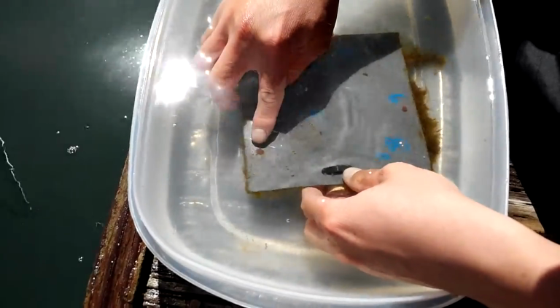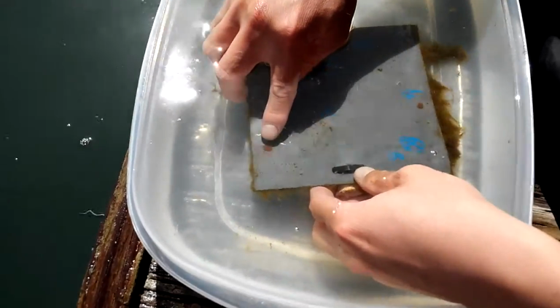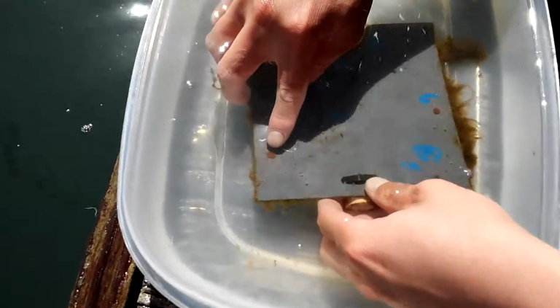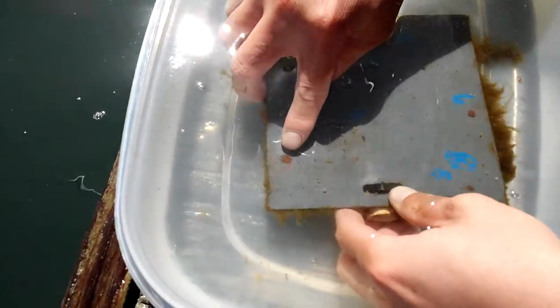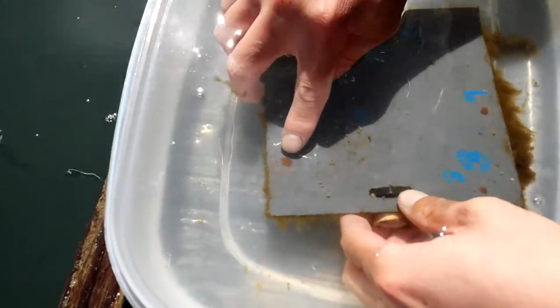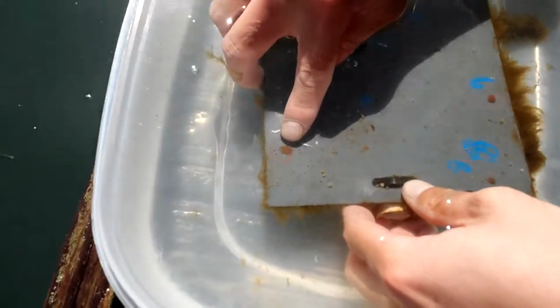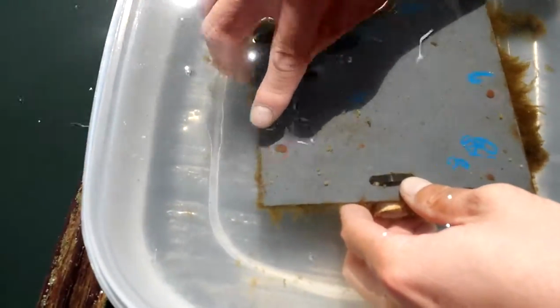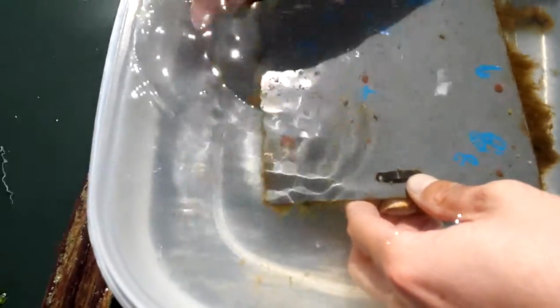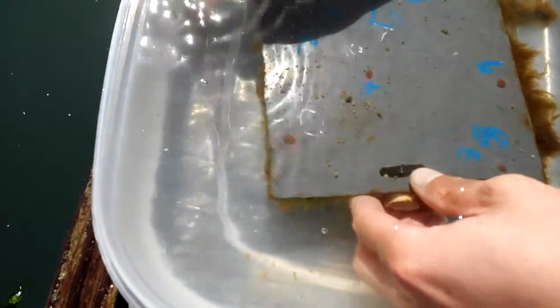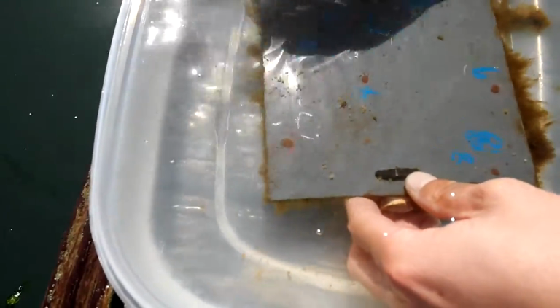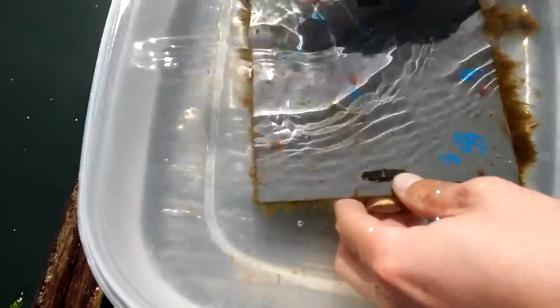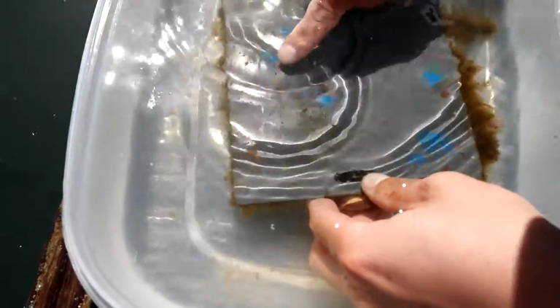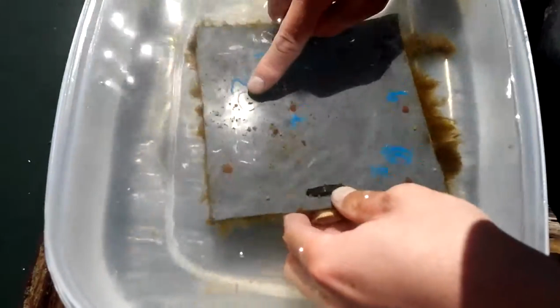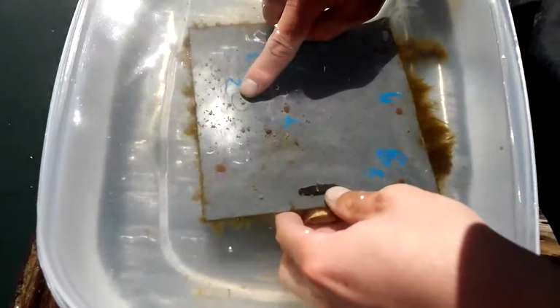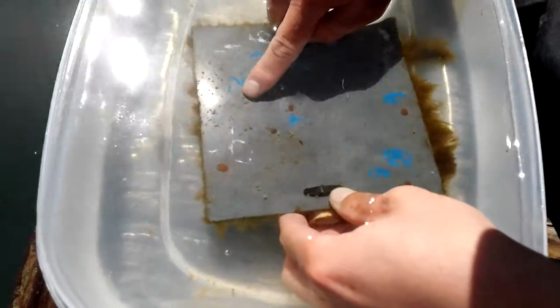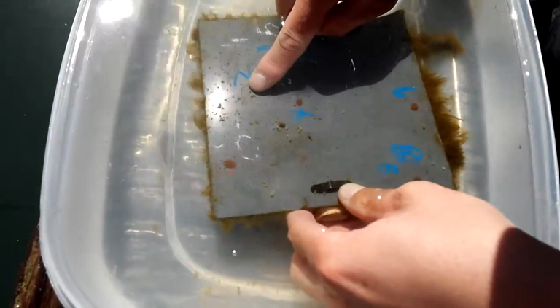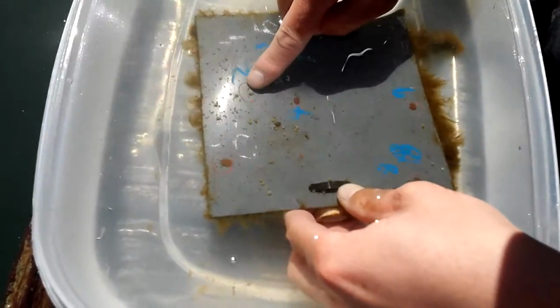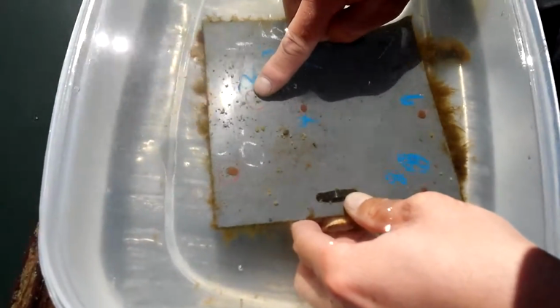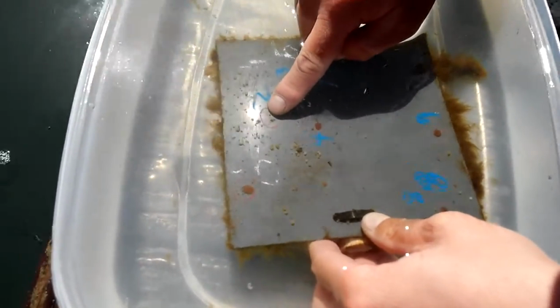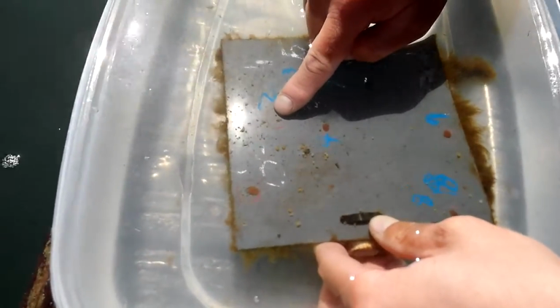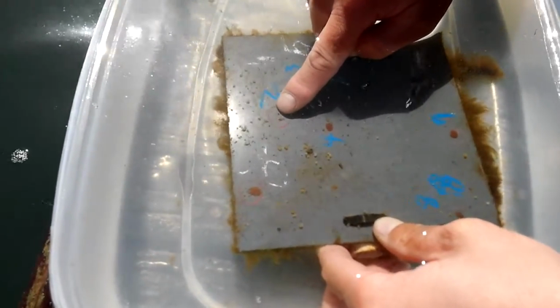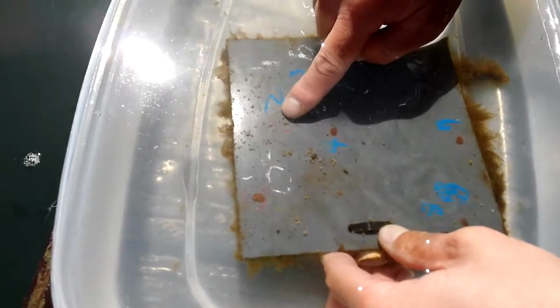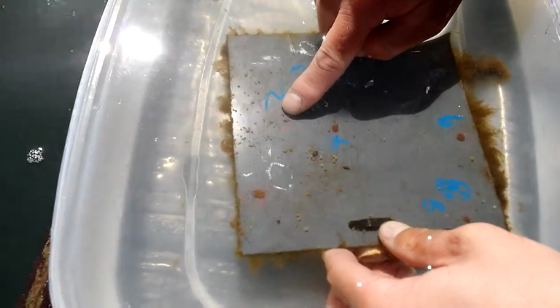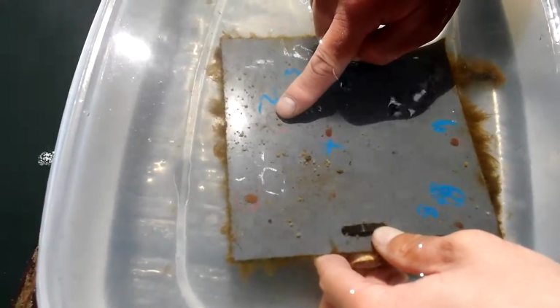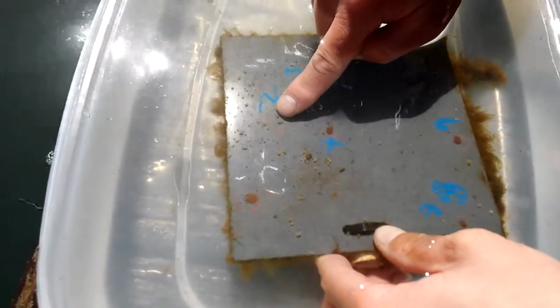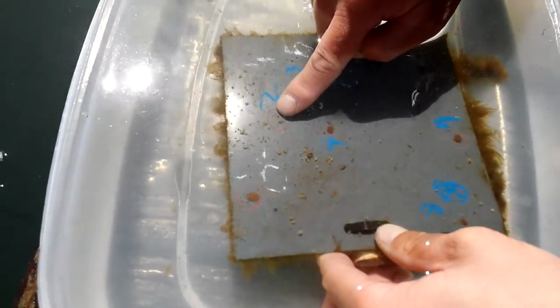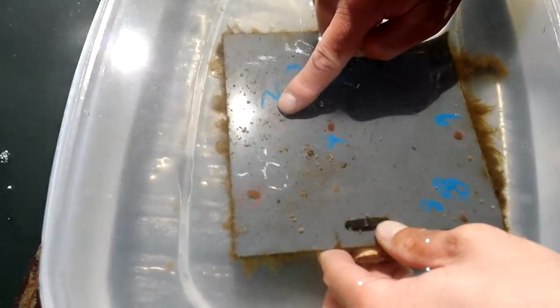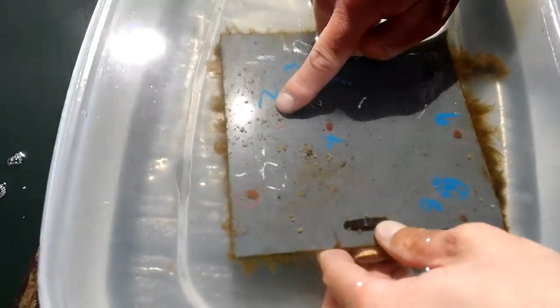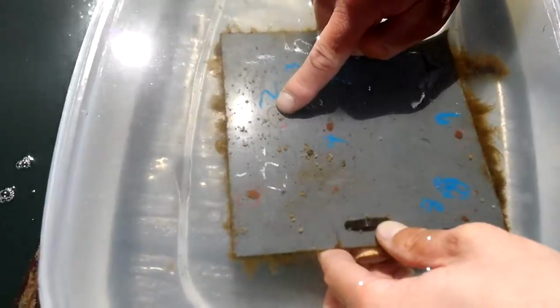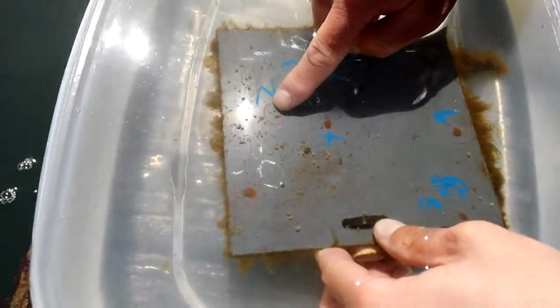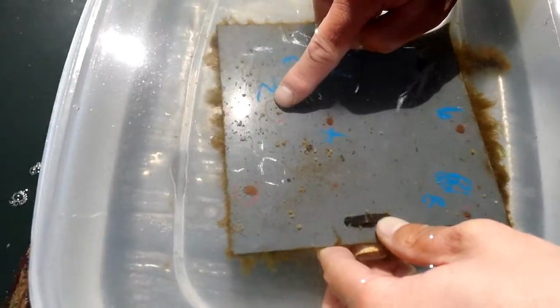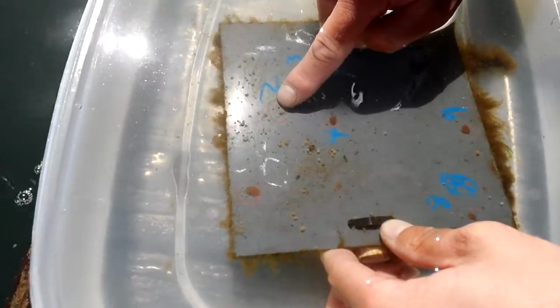These are Petrolia tunicates. And this little red dot here is a bryozoan — a colonial bryozoan.